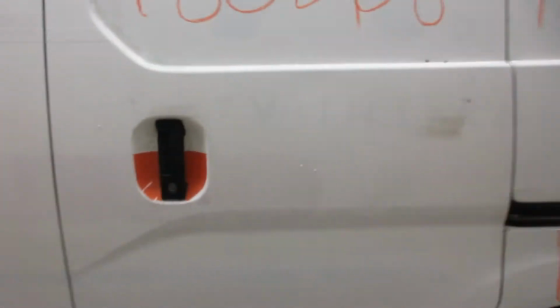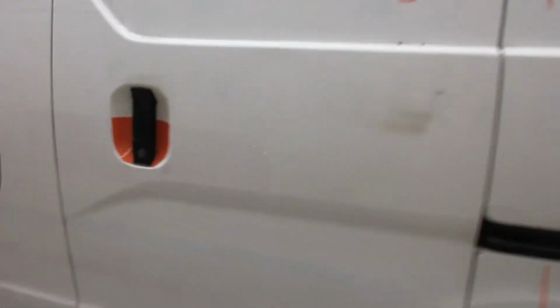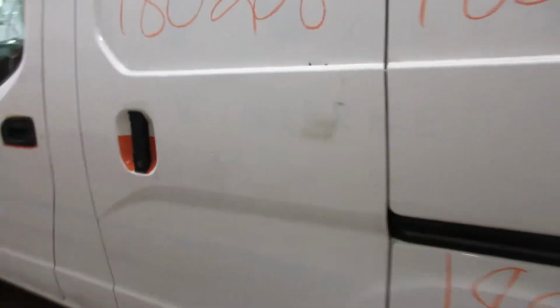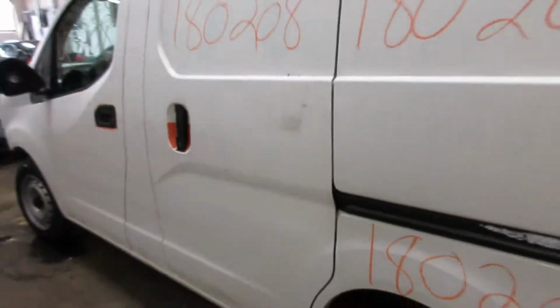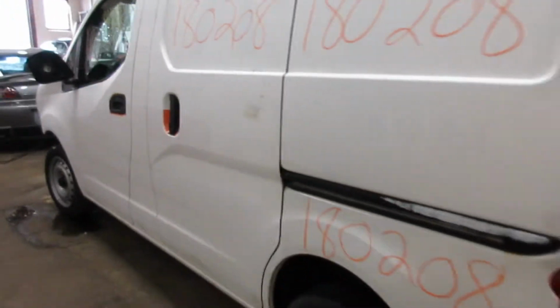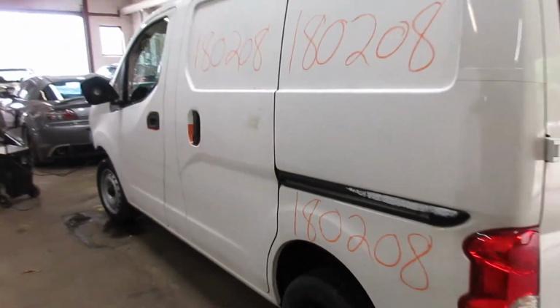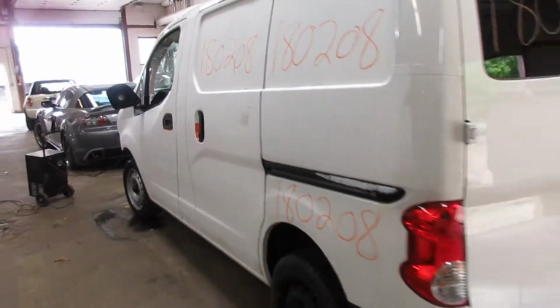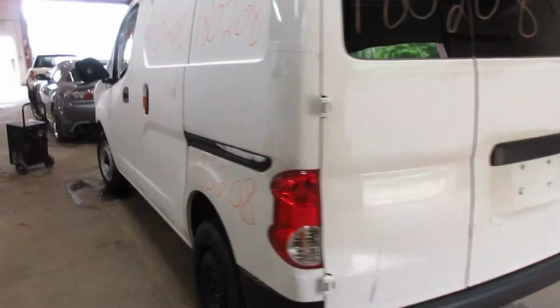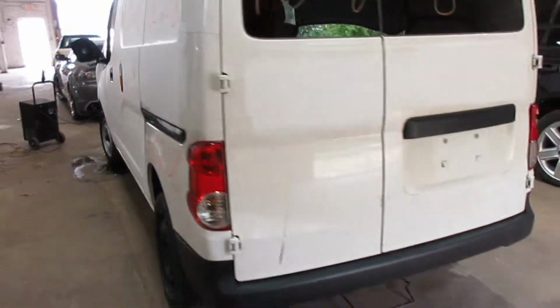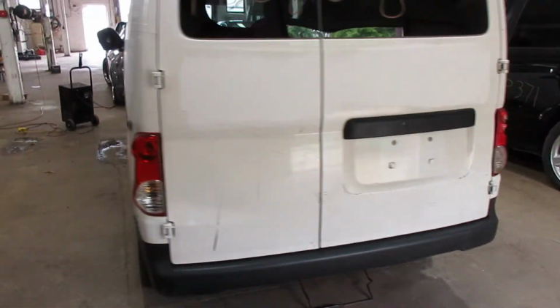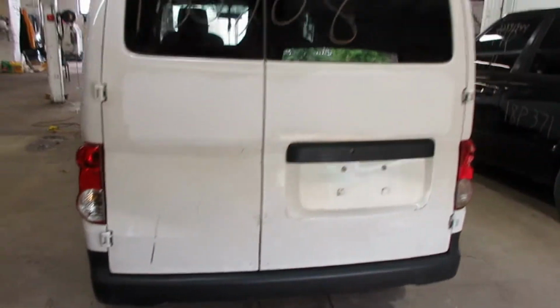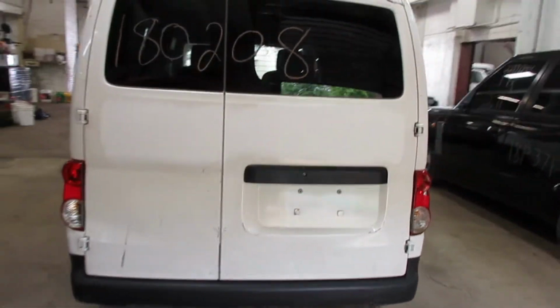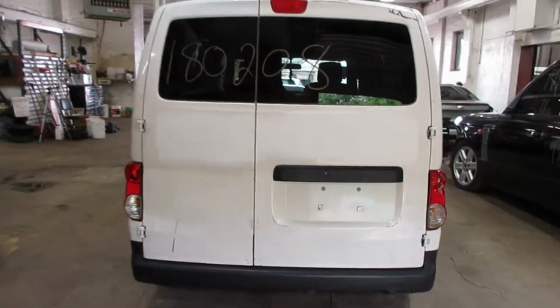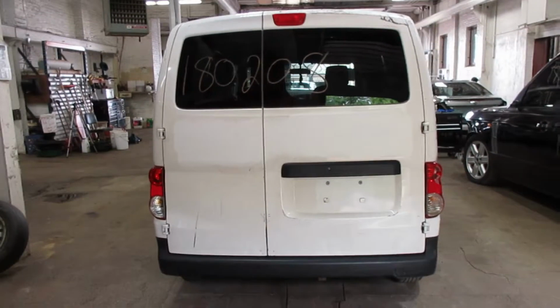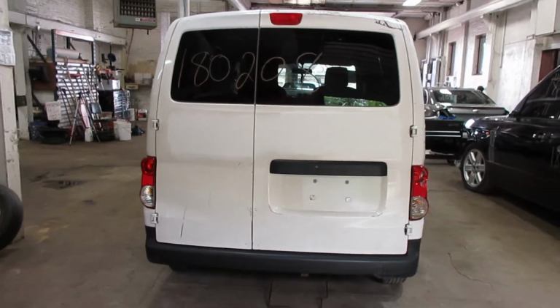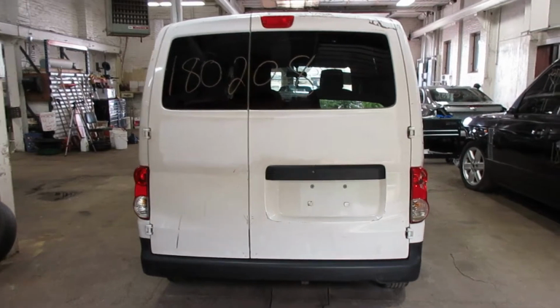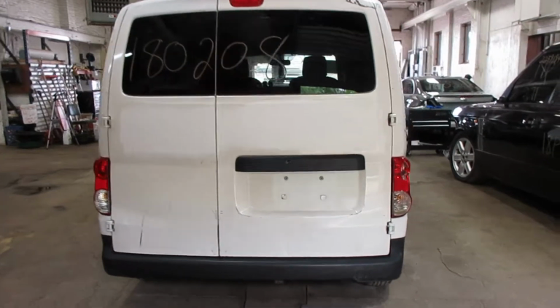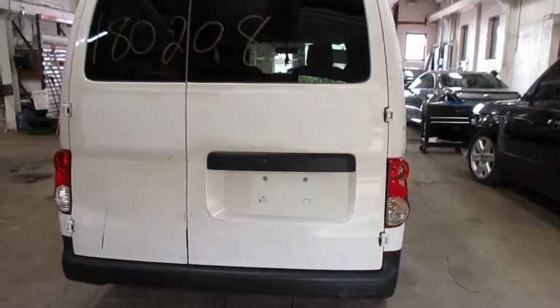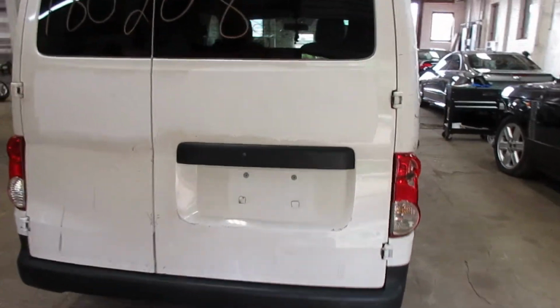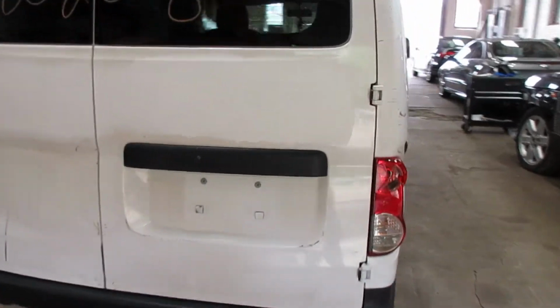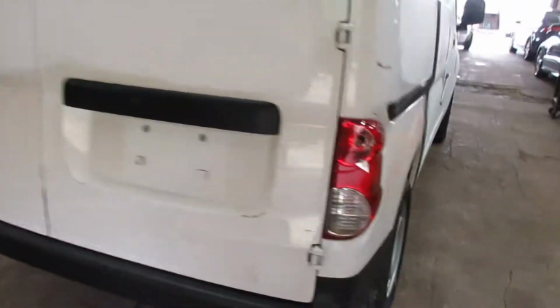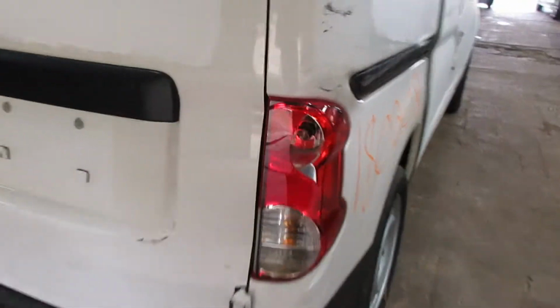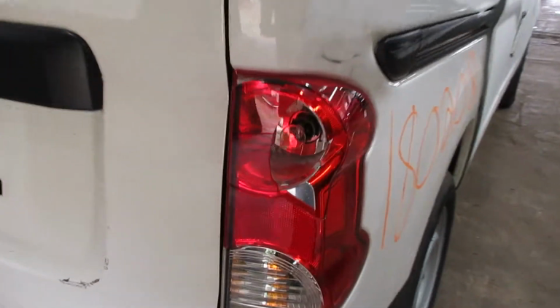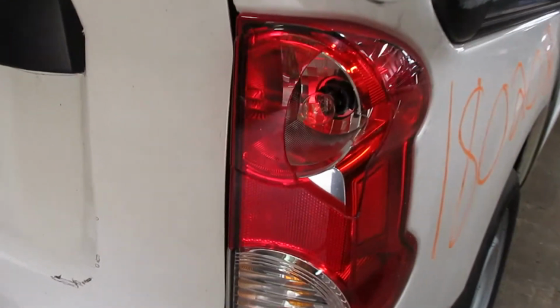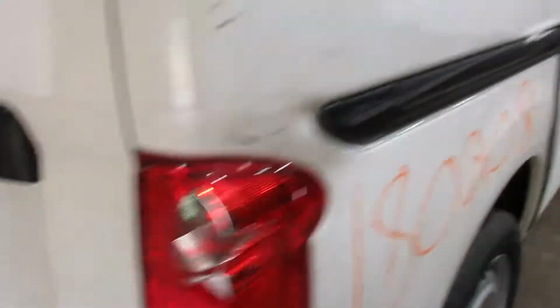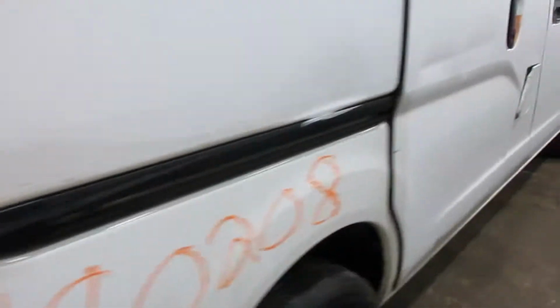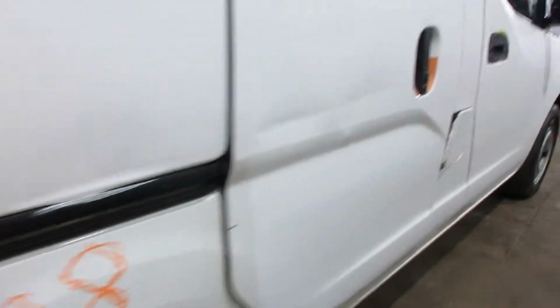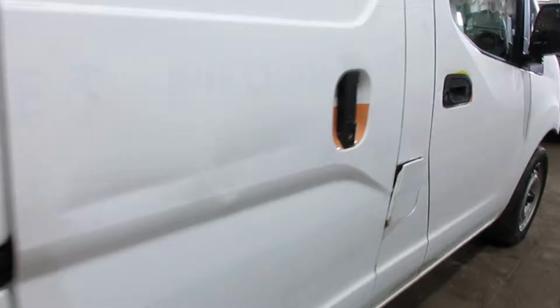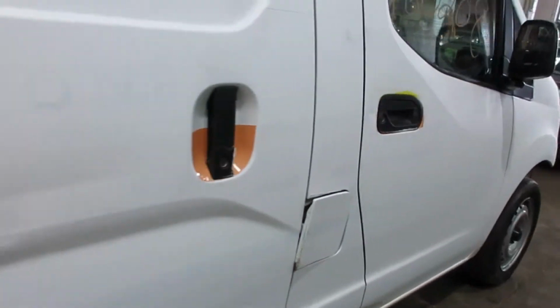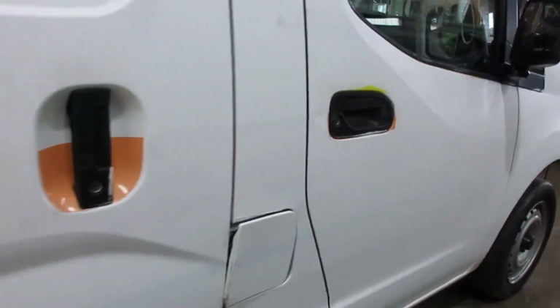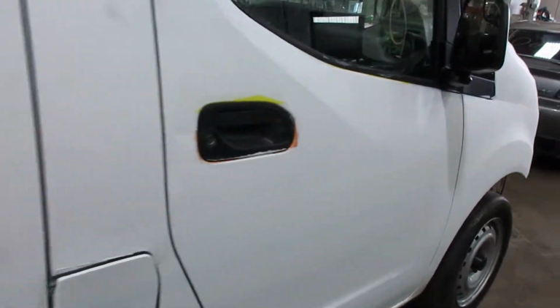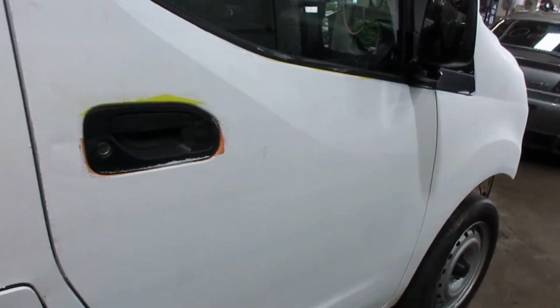Two very nice sliding doors, very nice rear doors and rear bumper. The left hand tail light is good, but the right side is cracked. Nice passenger side parts as well.